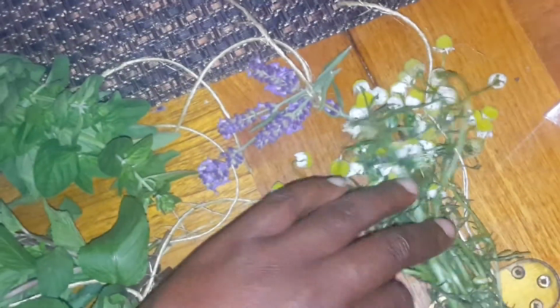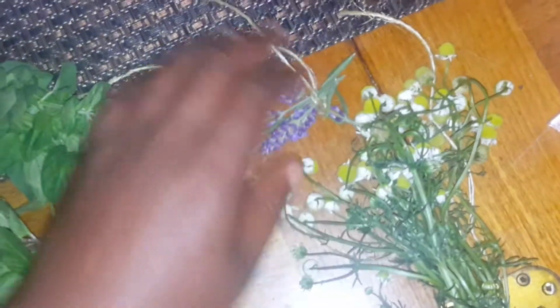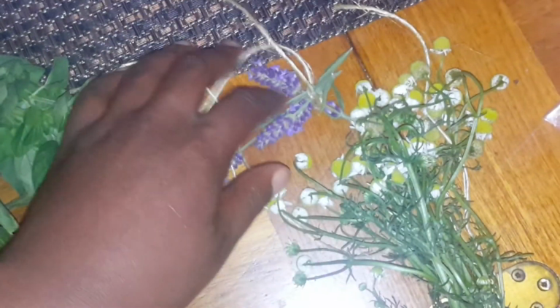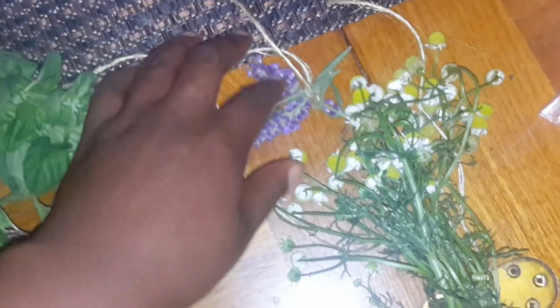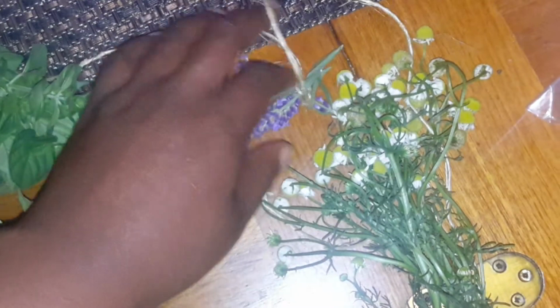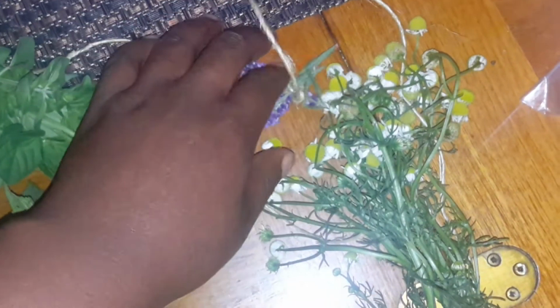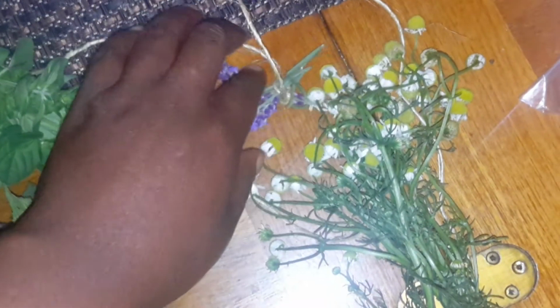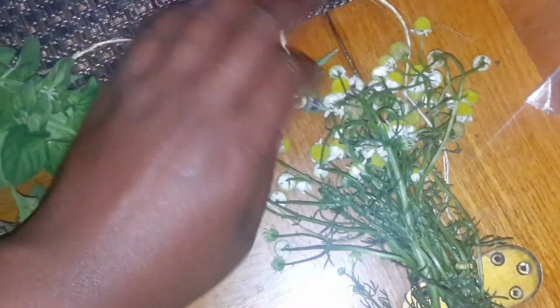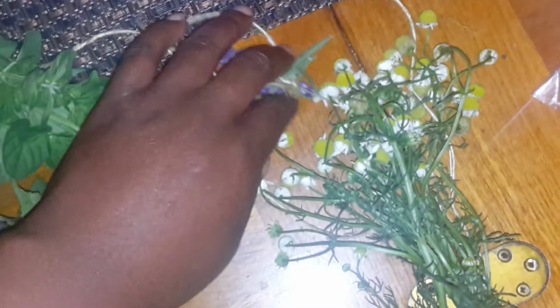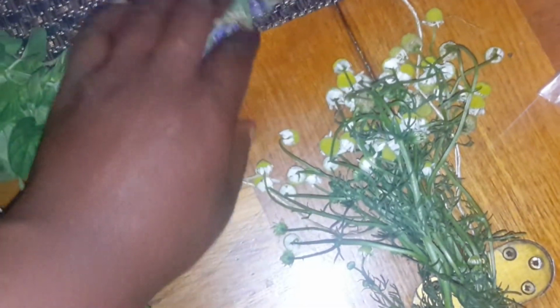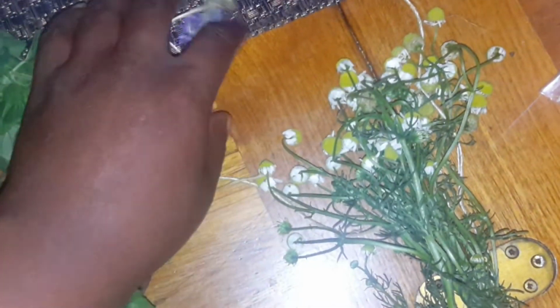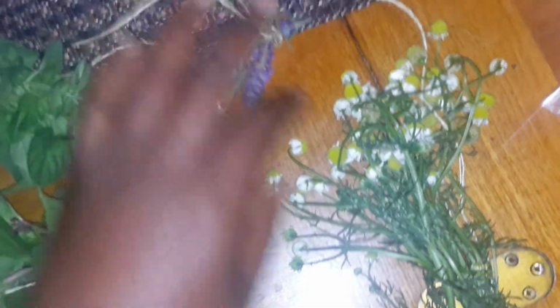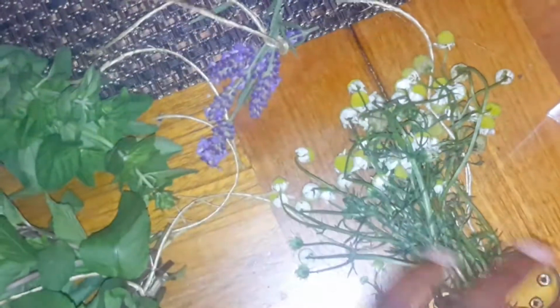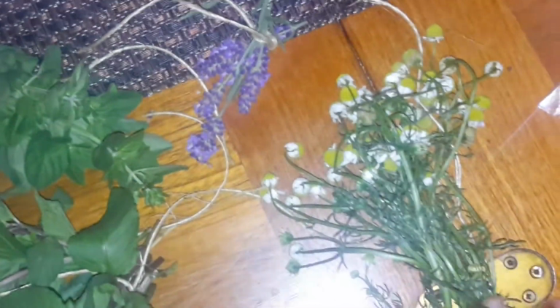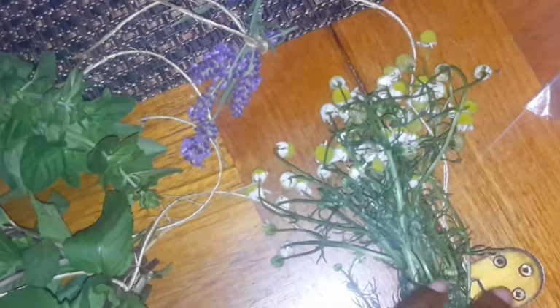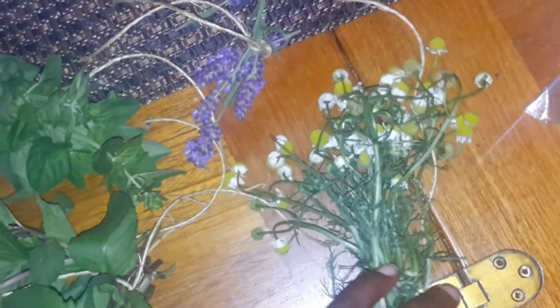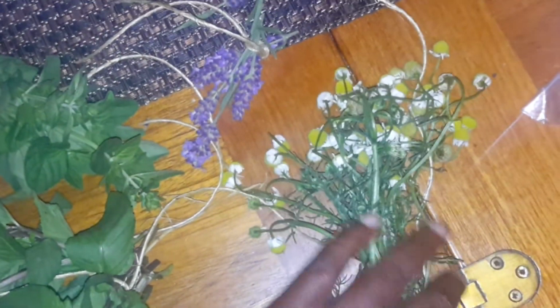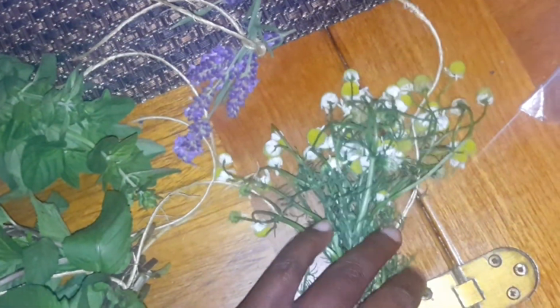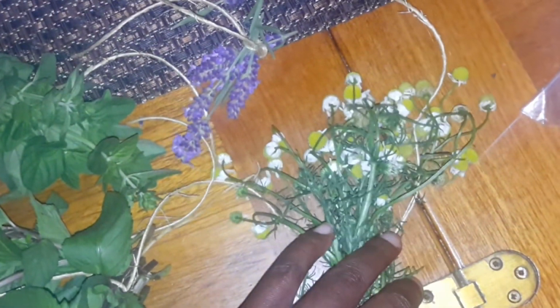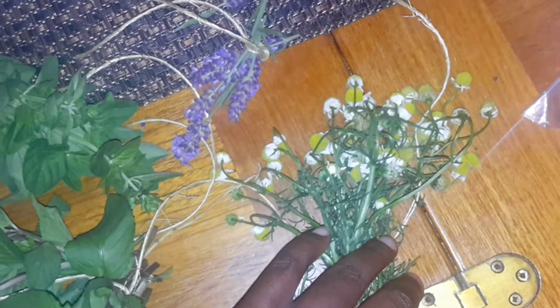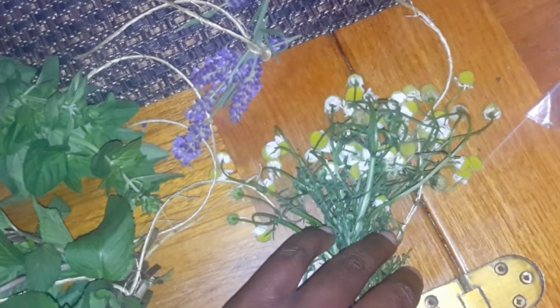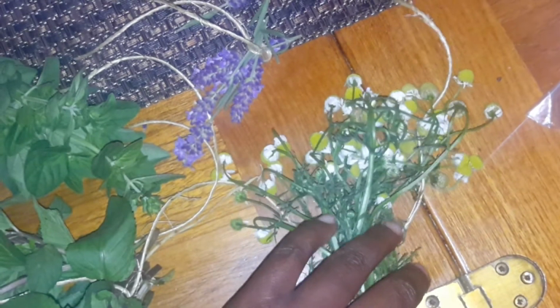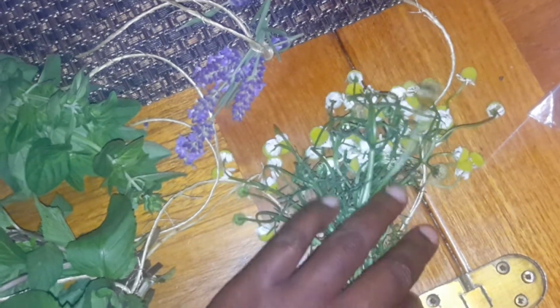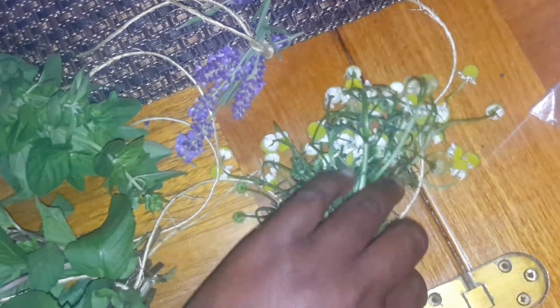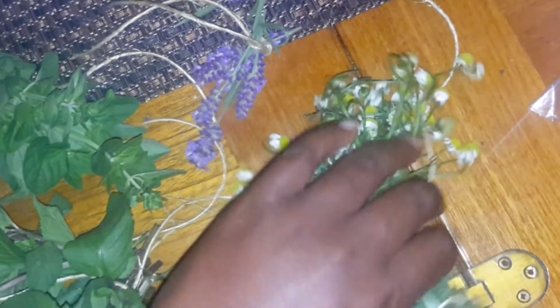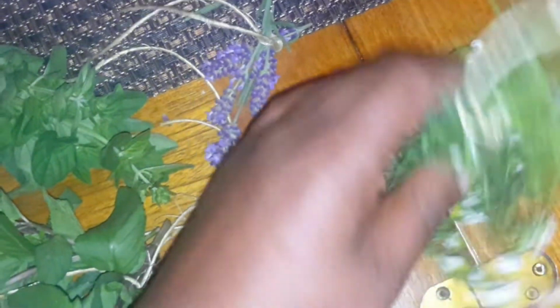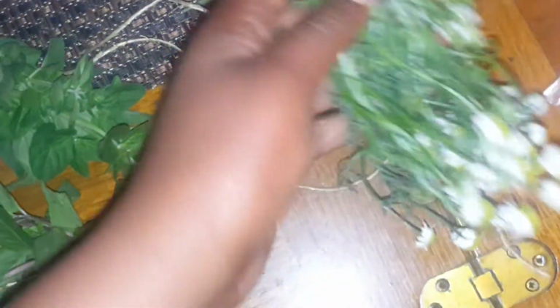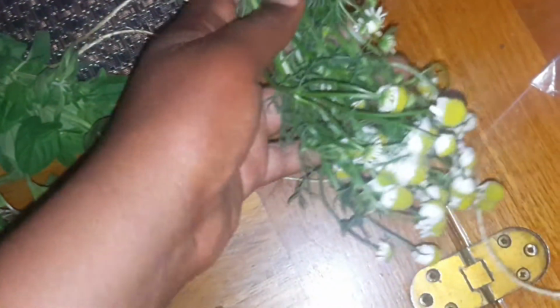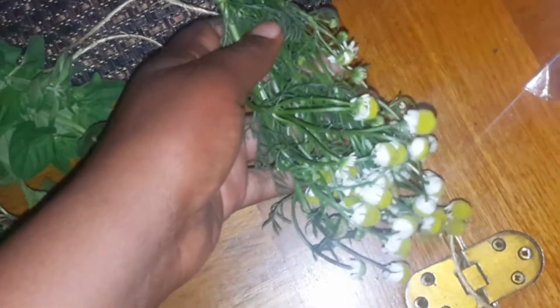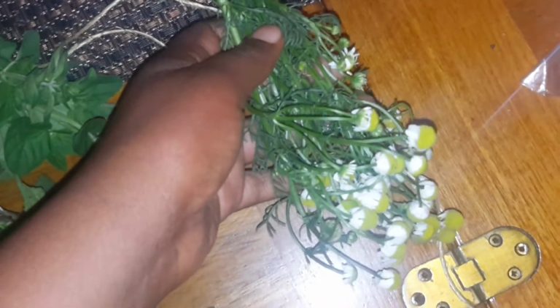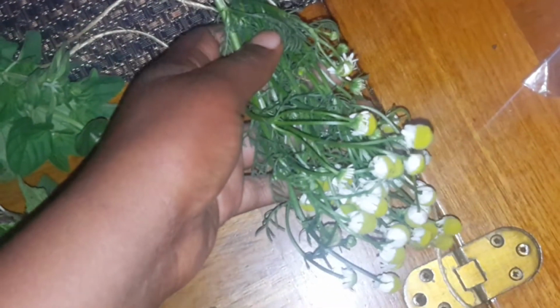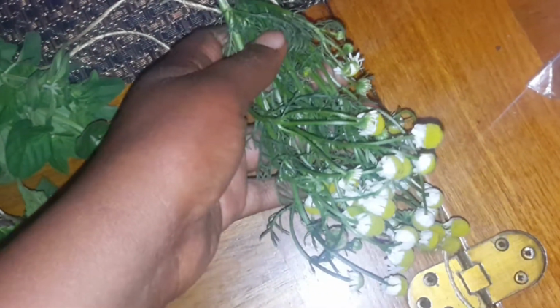And then I also have some German chamomile, which I showed you in the backyard a couple of videos ago. And this is what it looks like. It smells wonderful. This is going to be some really awesome tea.